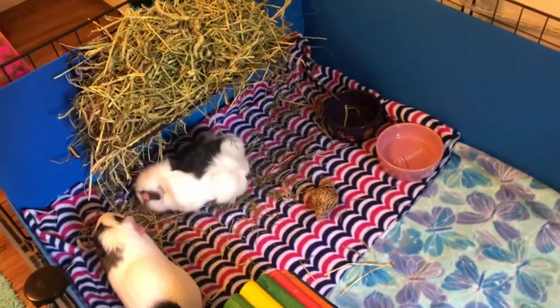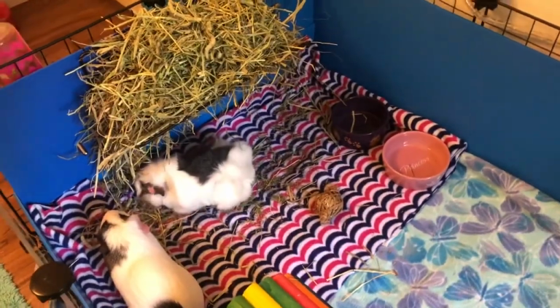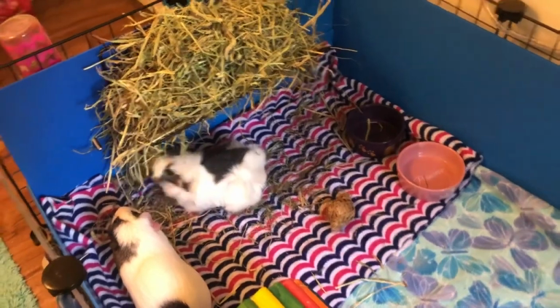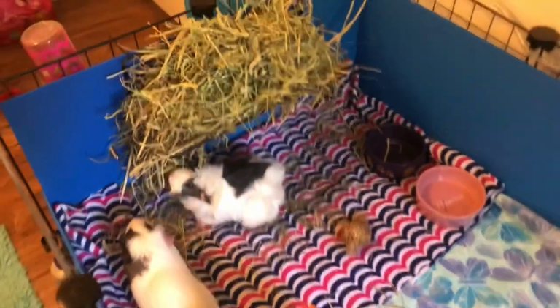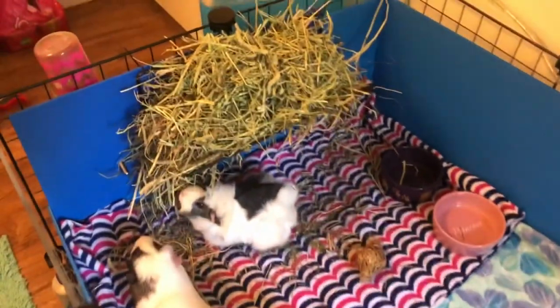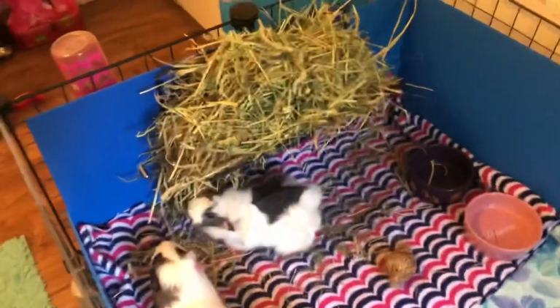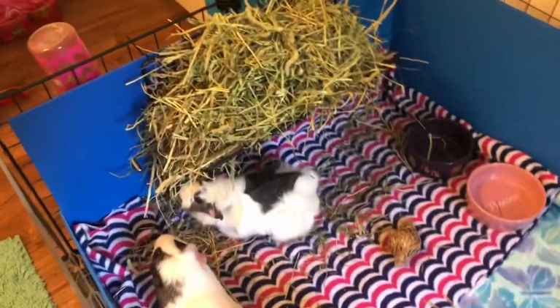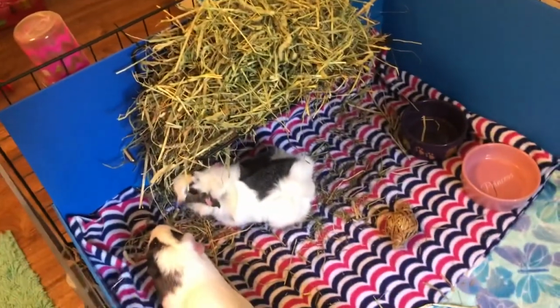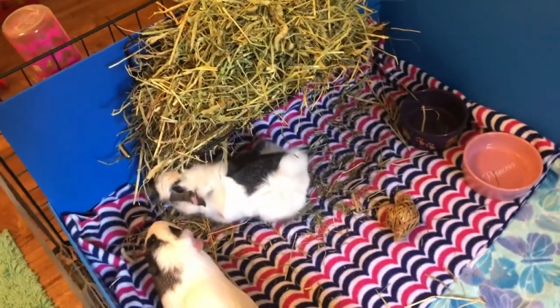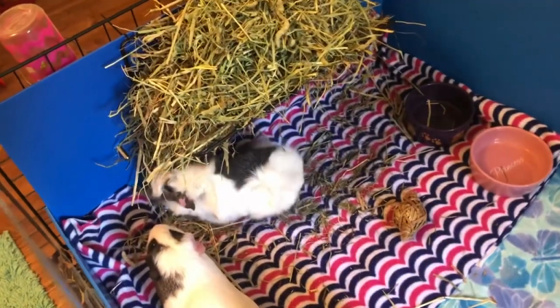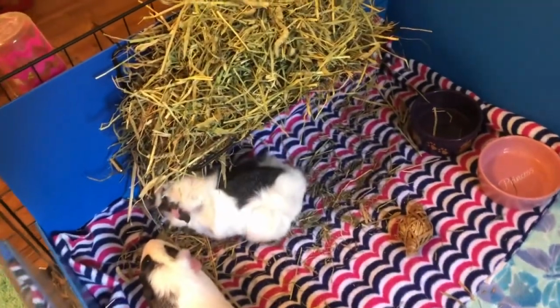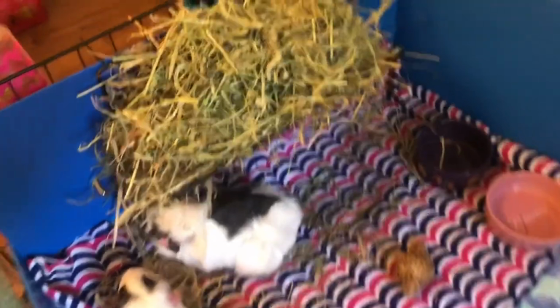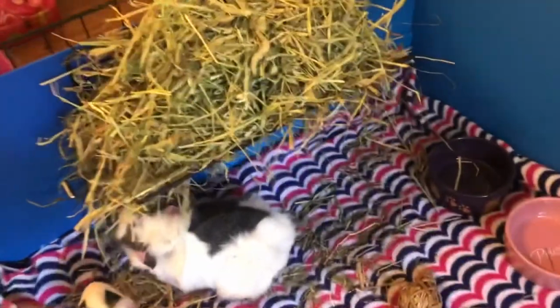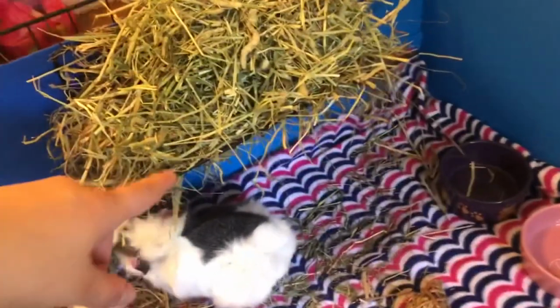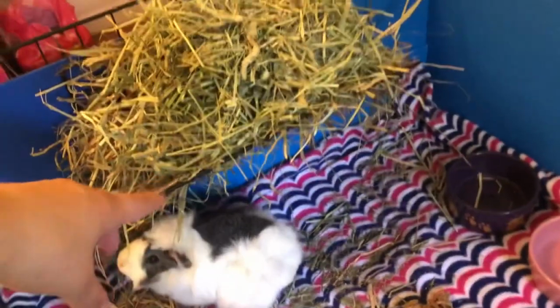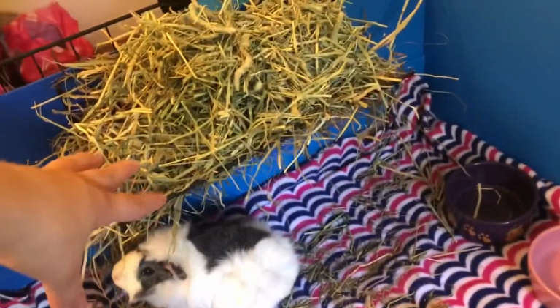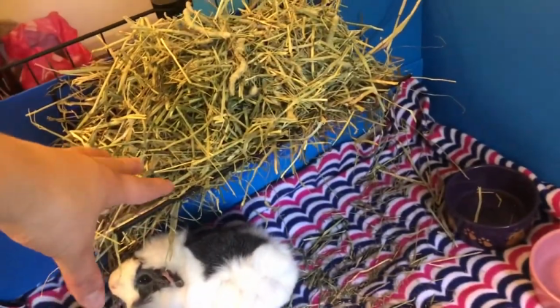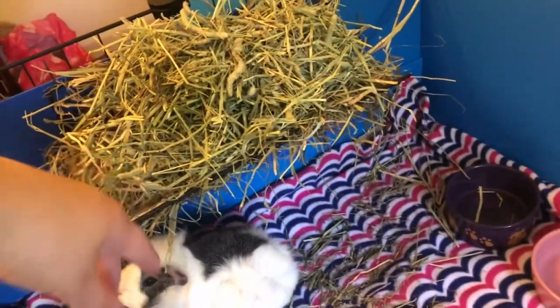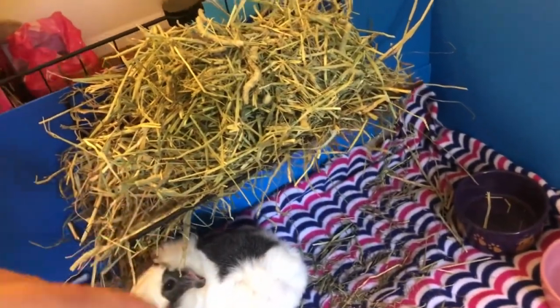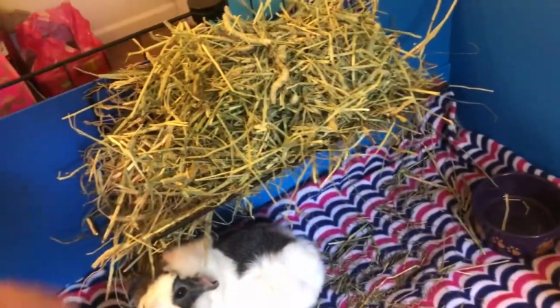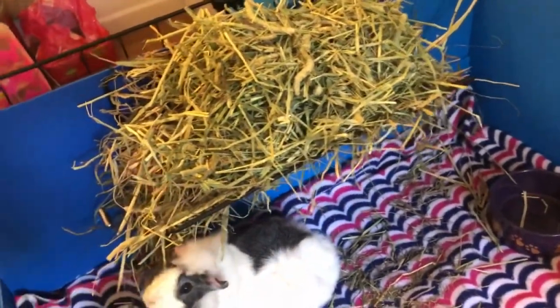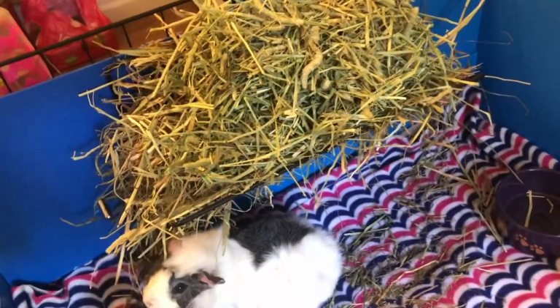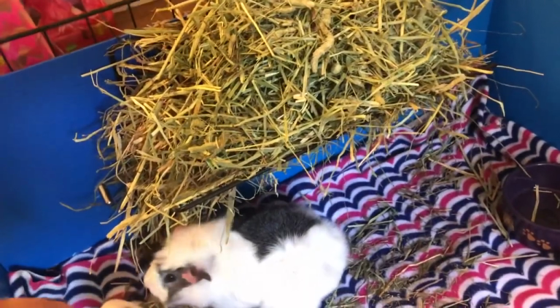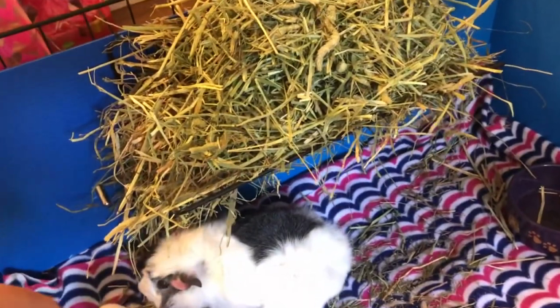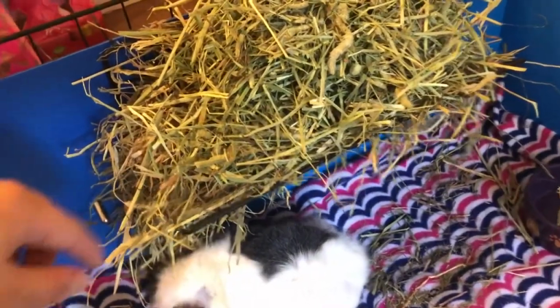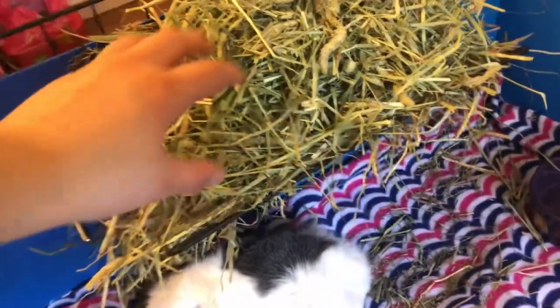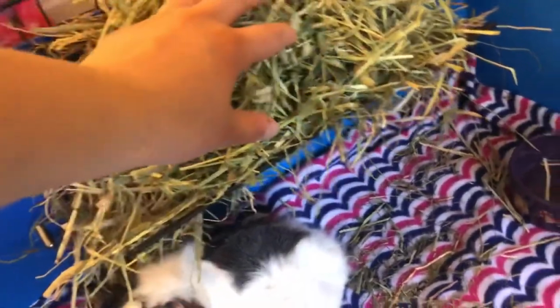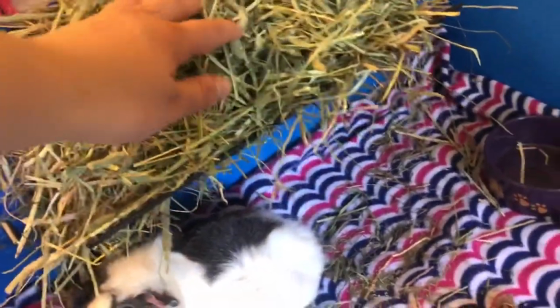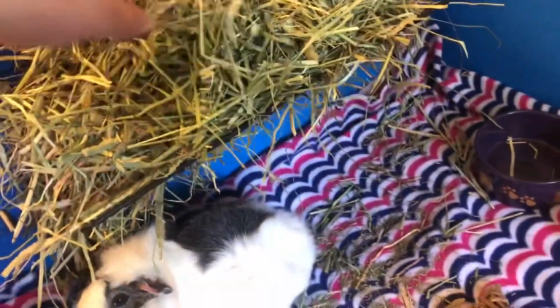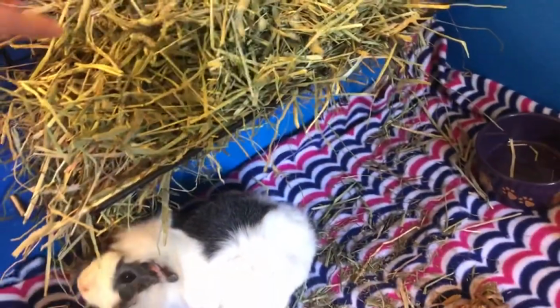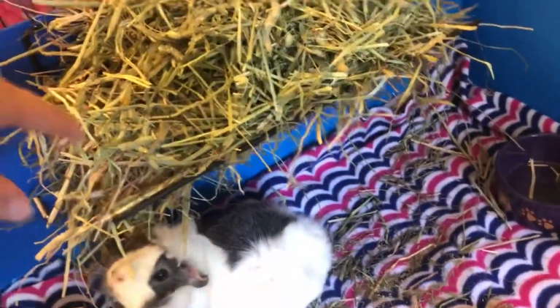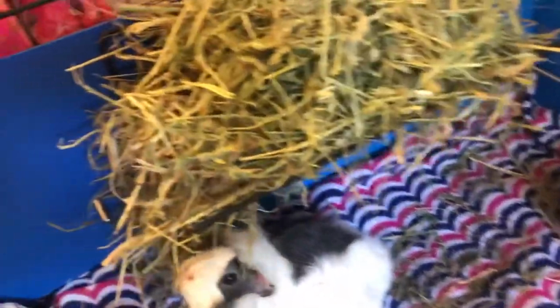I'm going to start with their cage. First we have a hay rack — it's made out of a grid and they have all their hay in there.